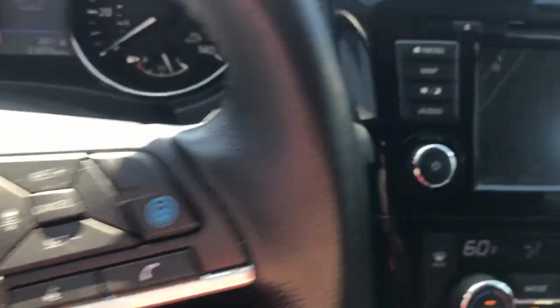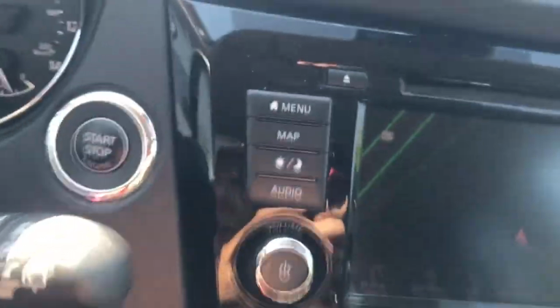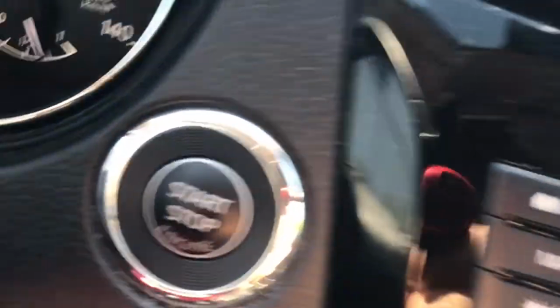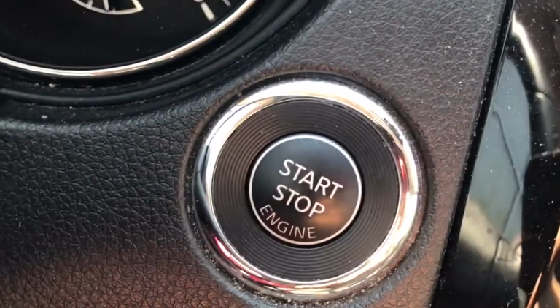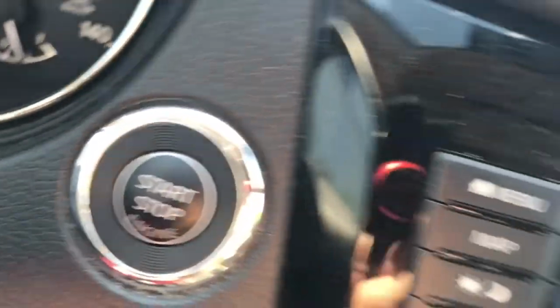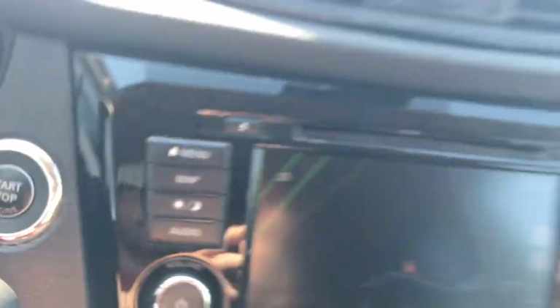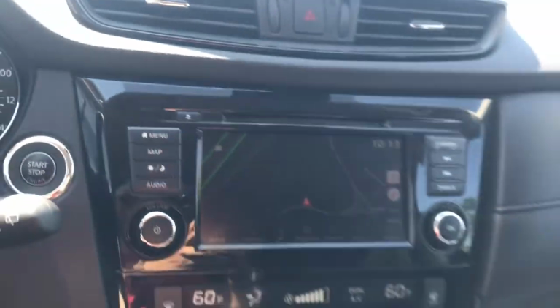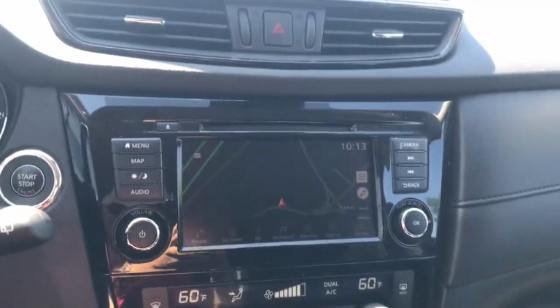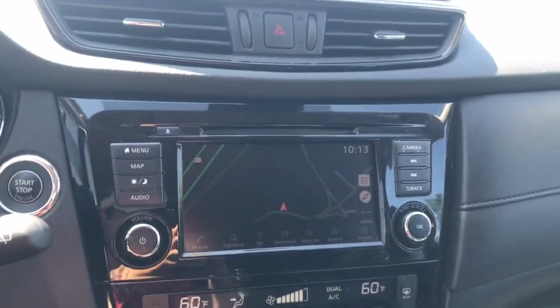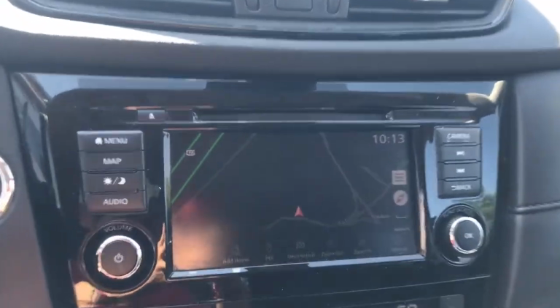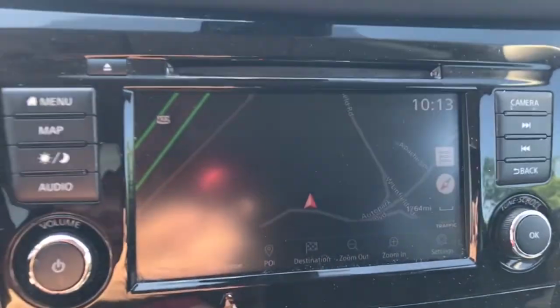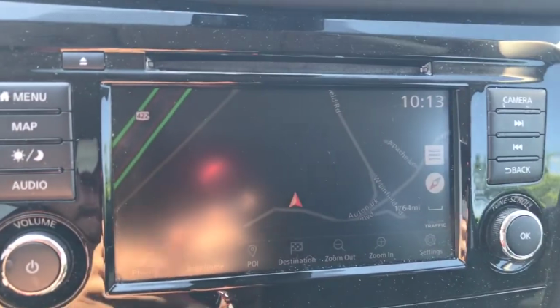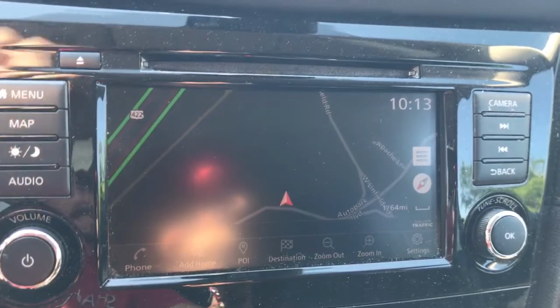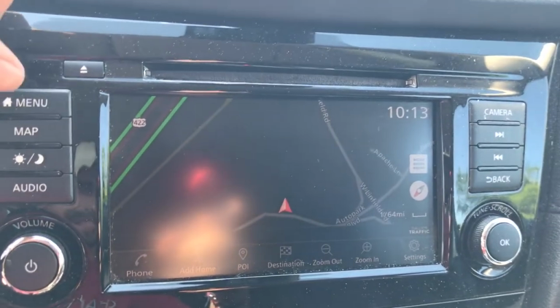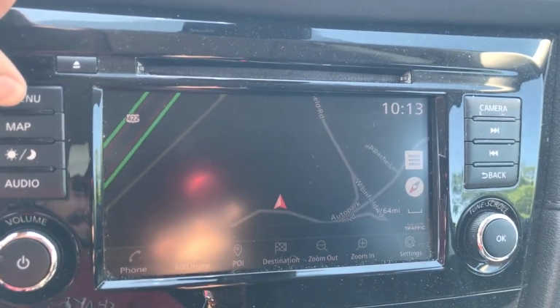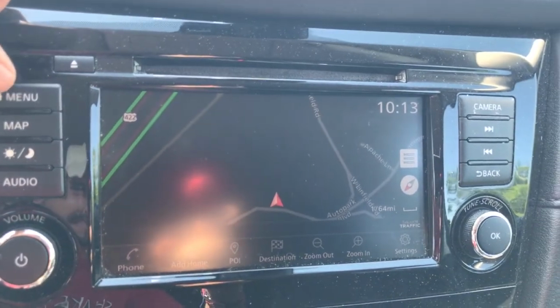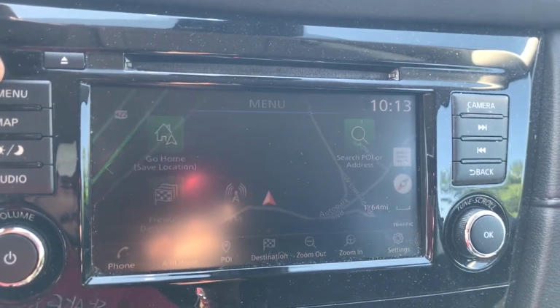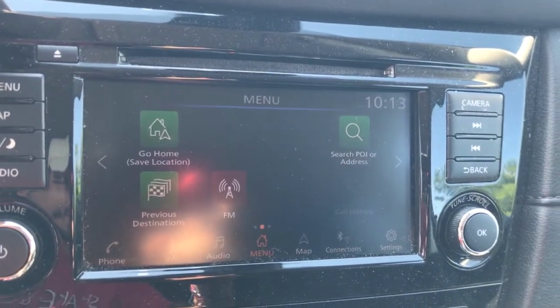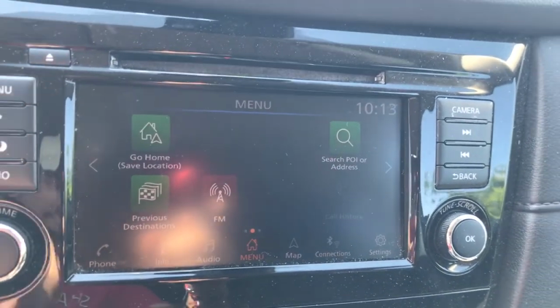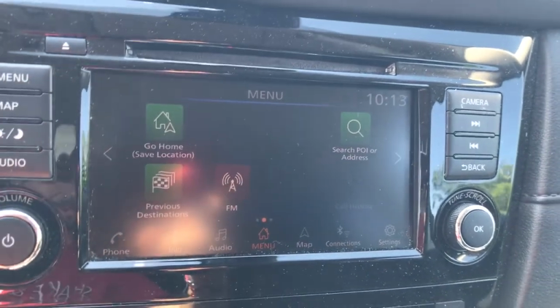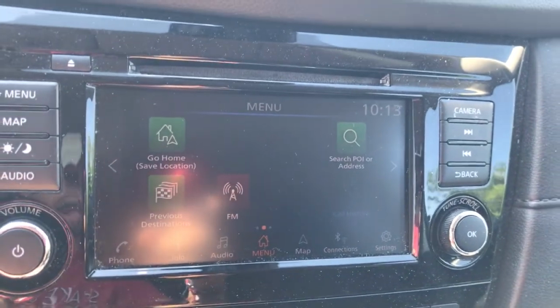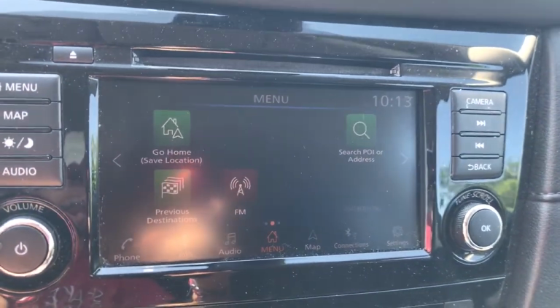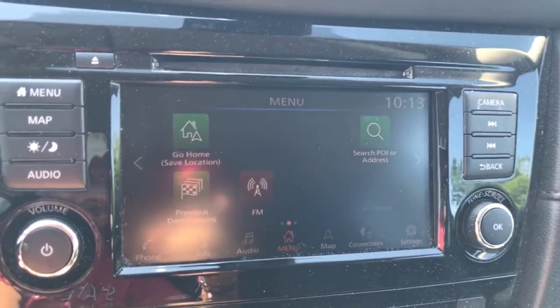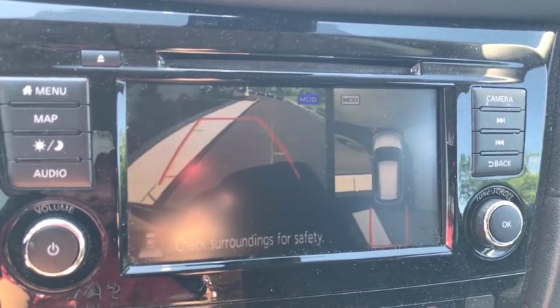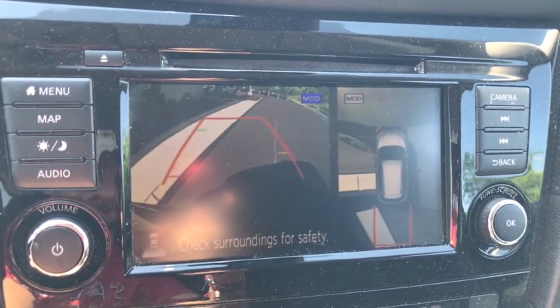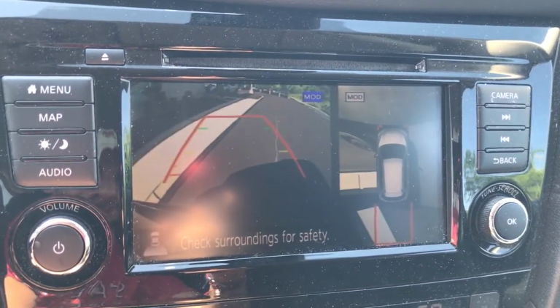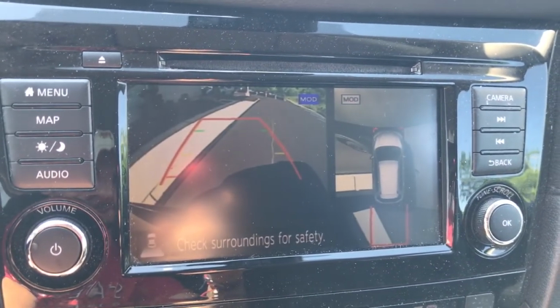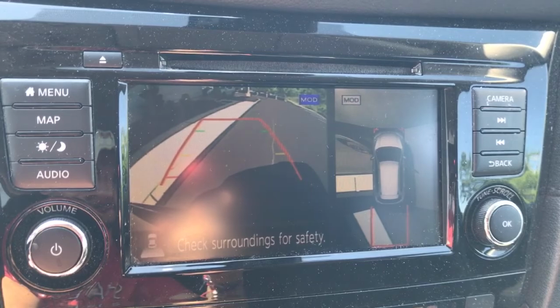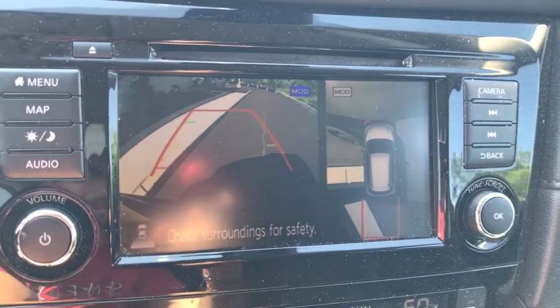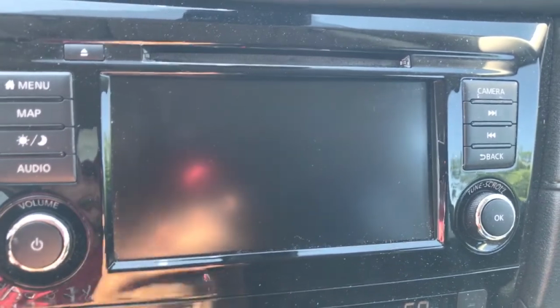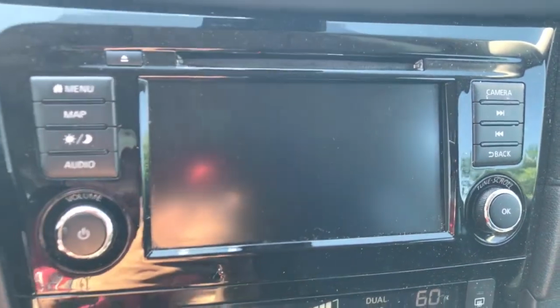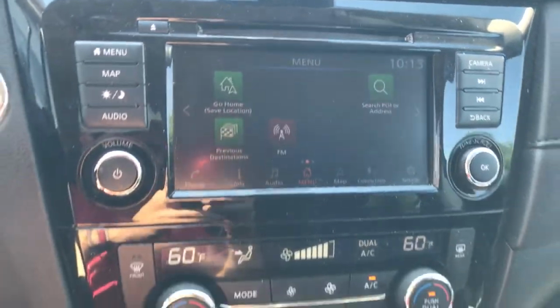hands-free liftgate, keyless entry, power liftgate, lane-keeping assist, remote engine start, keyless start, satellite radio, backup camera, heated mirrors.